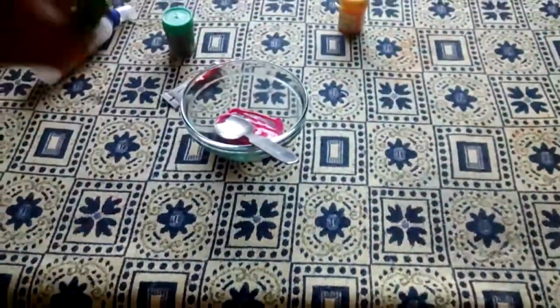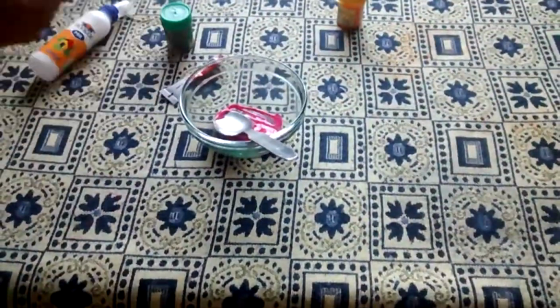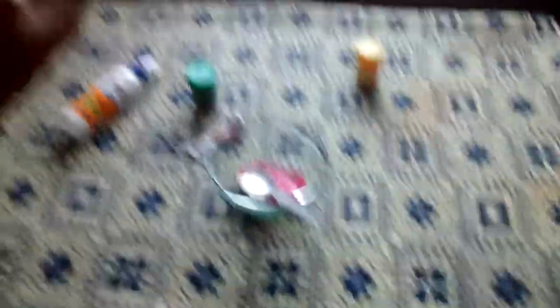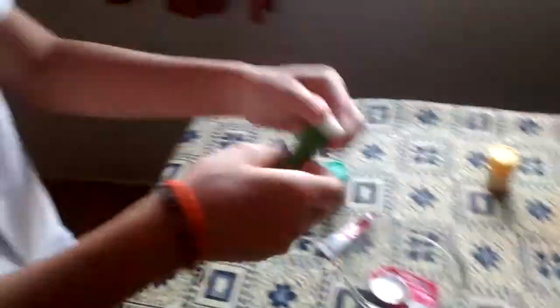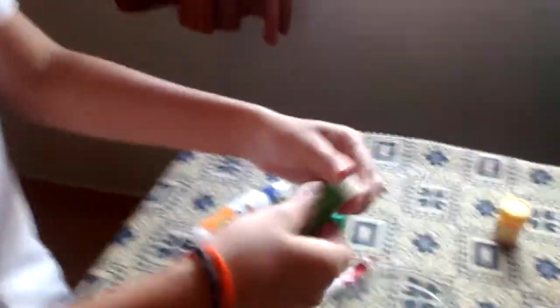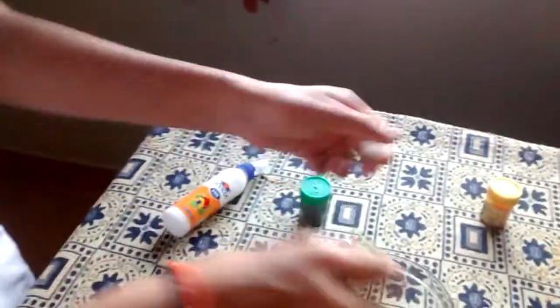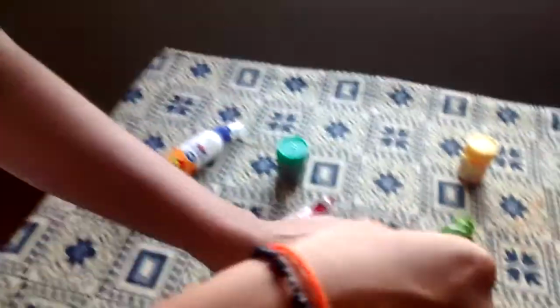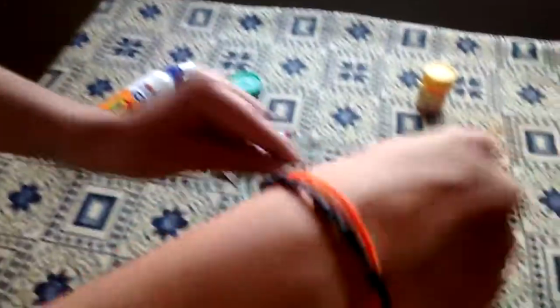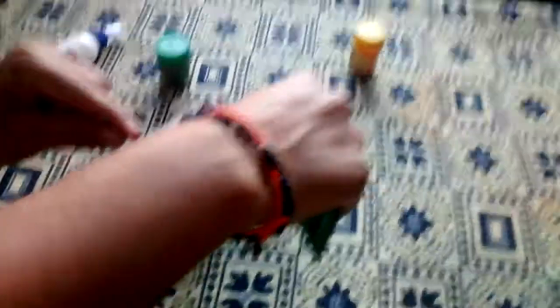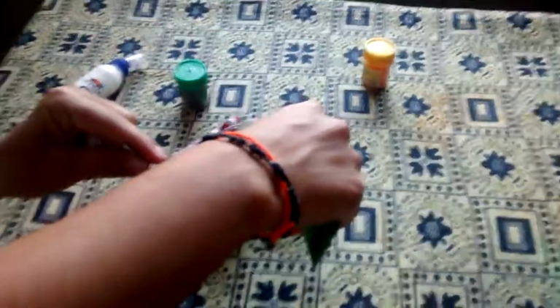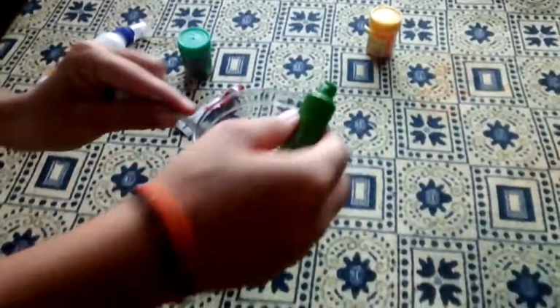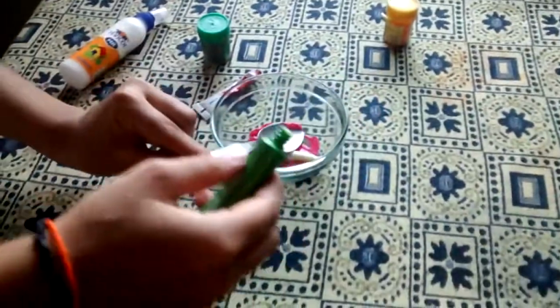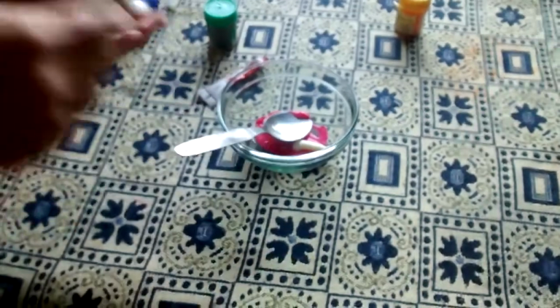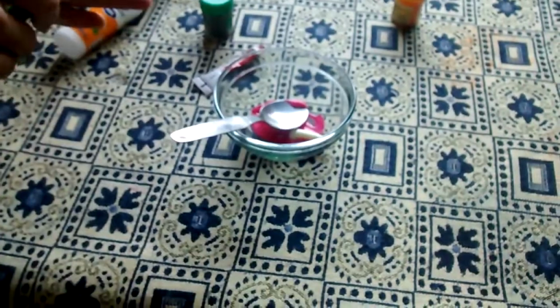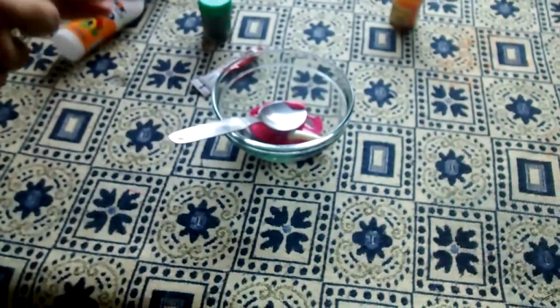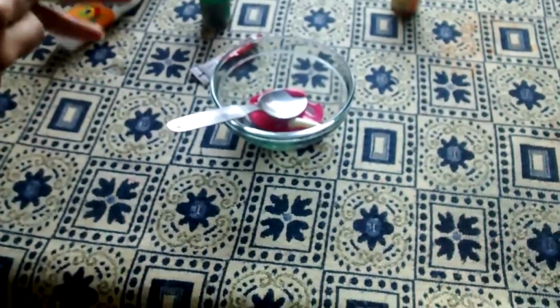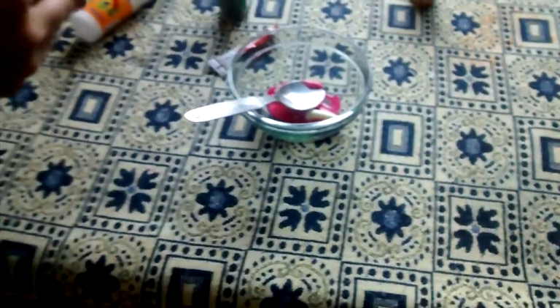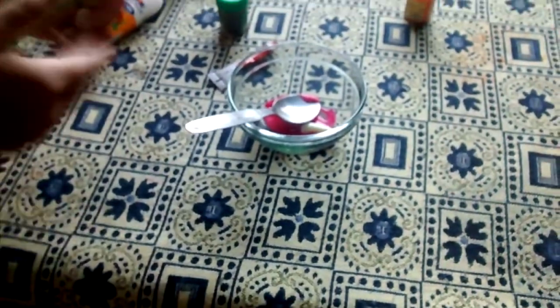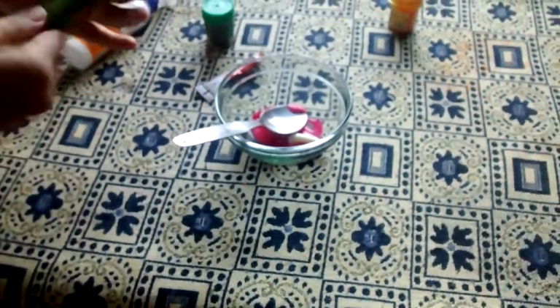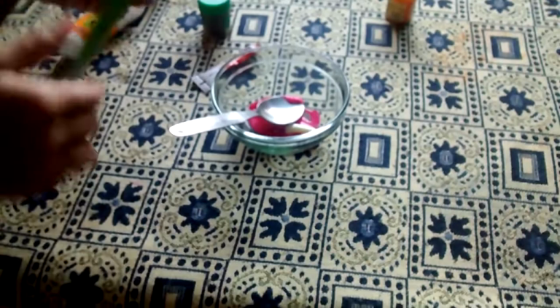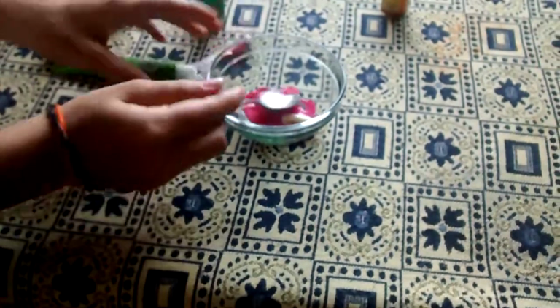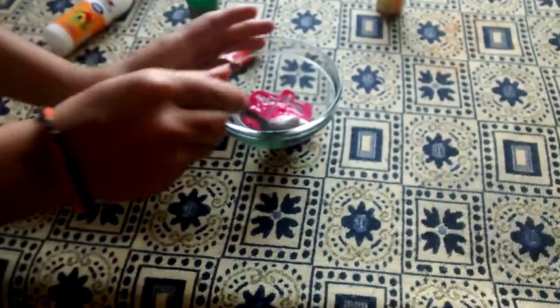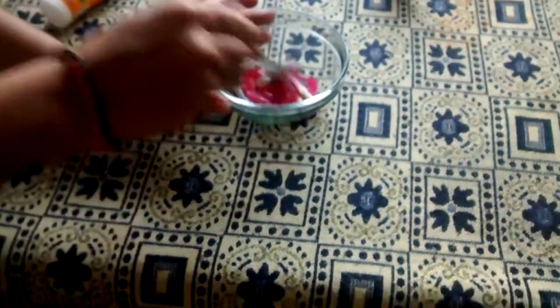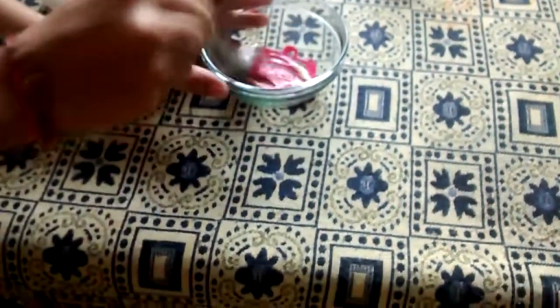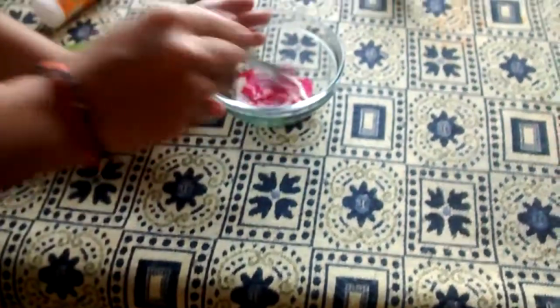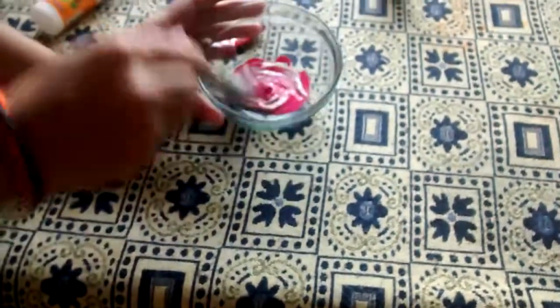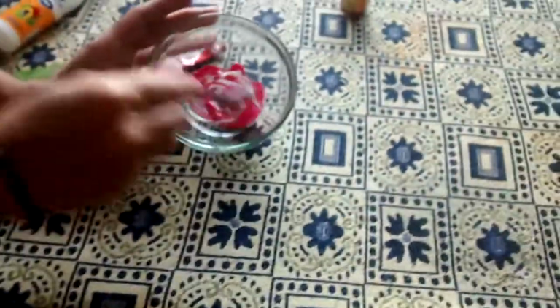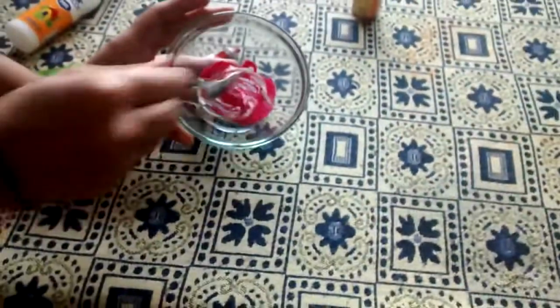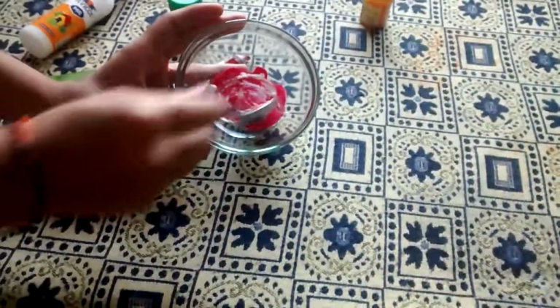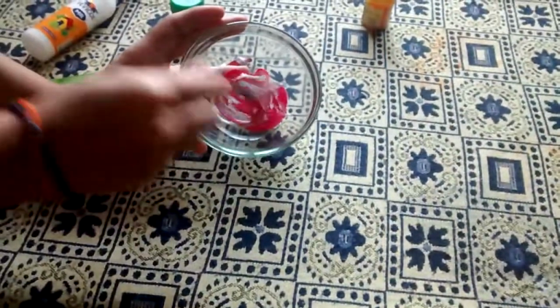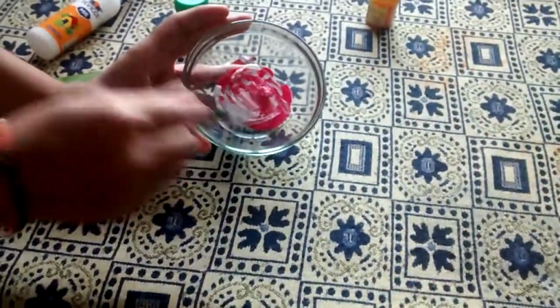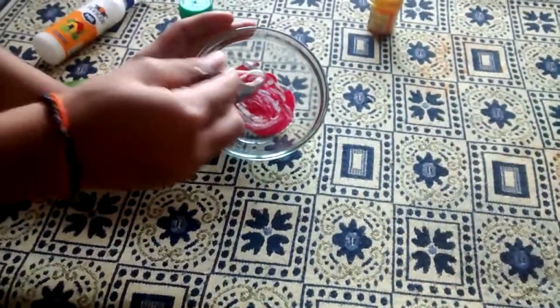Then take the shaving cream and add it. Add the amount of shaving cream you want and mix it. As you can see, it is turning slimy.